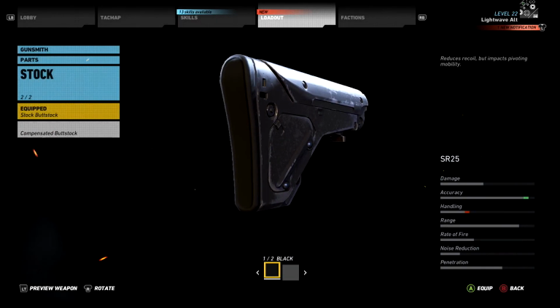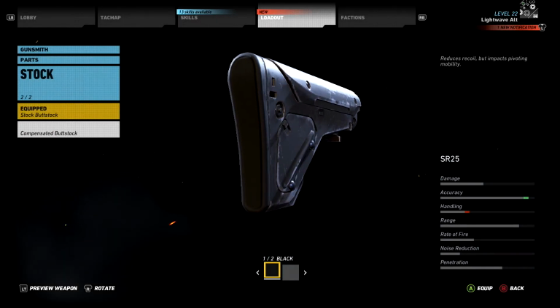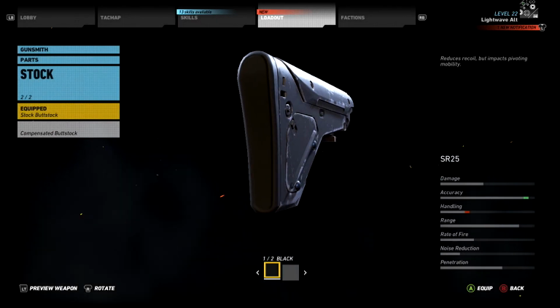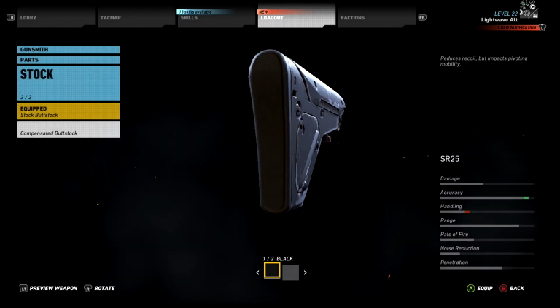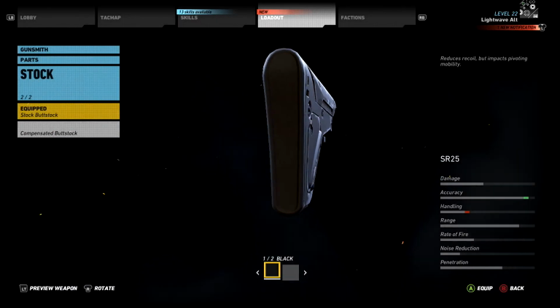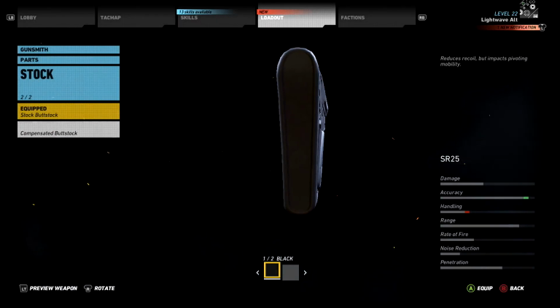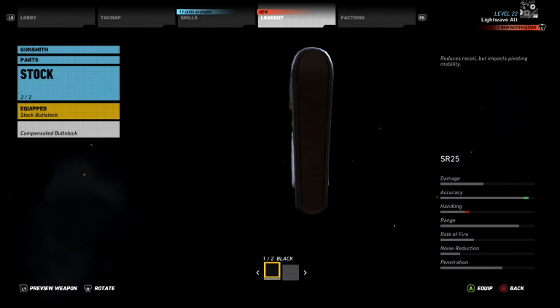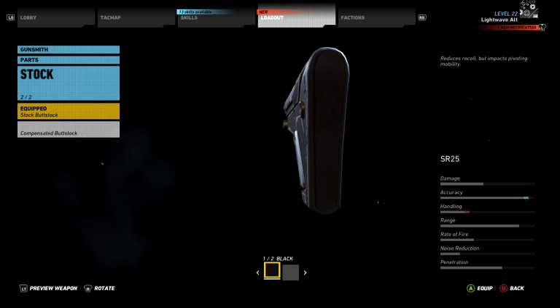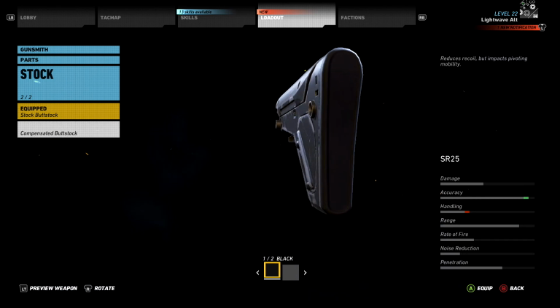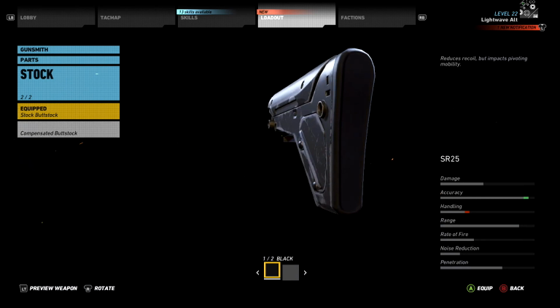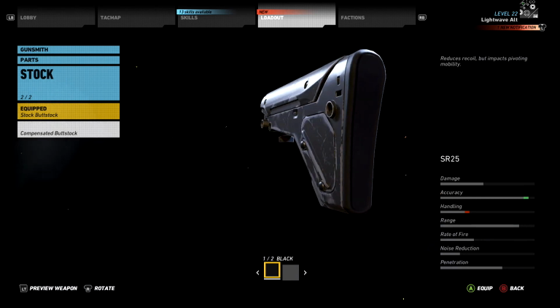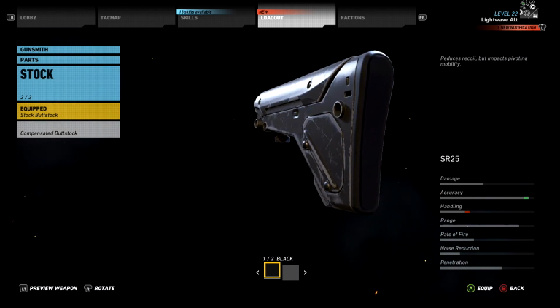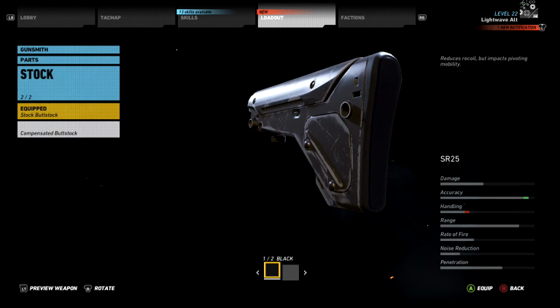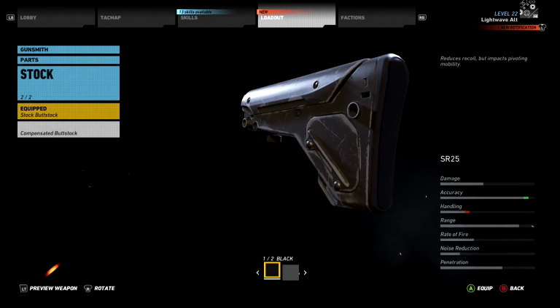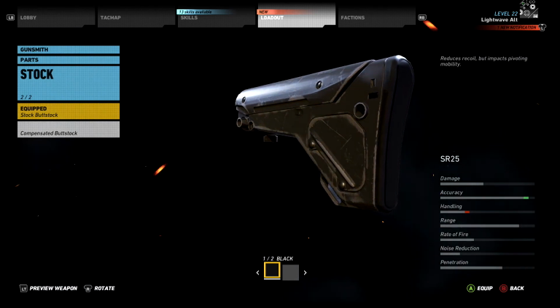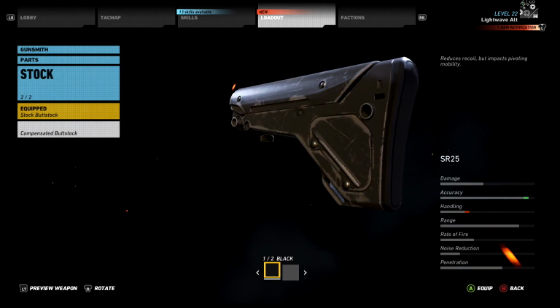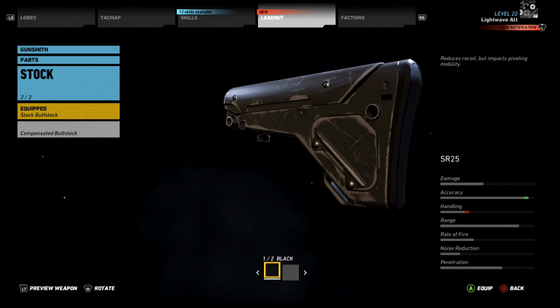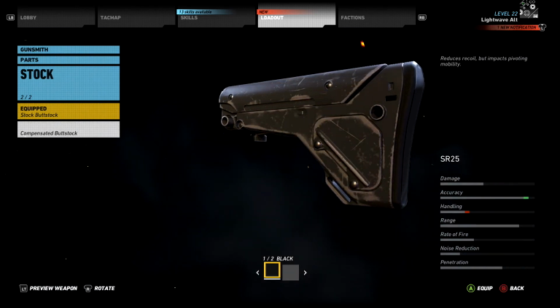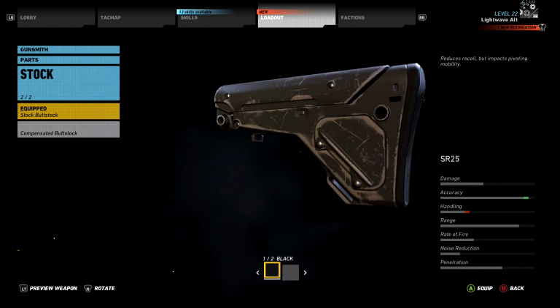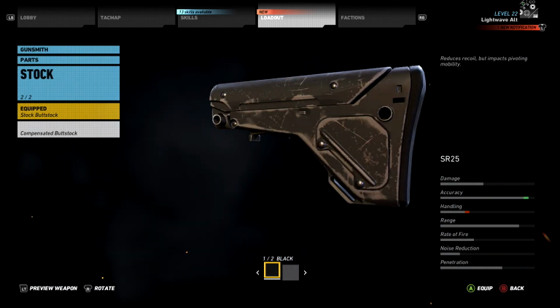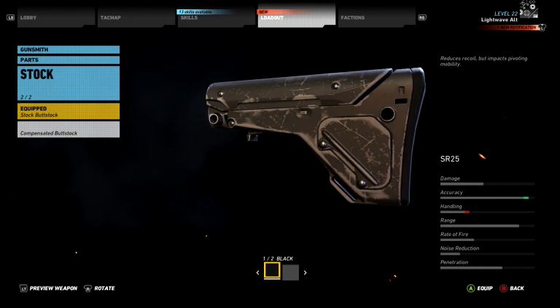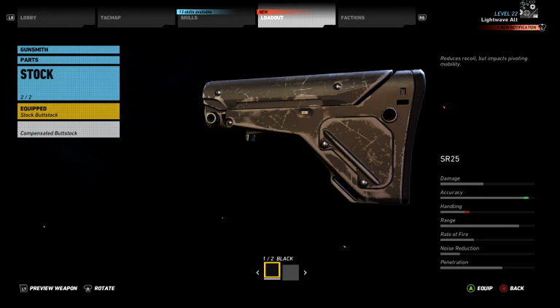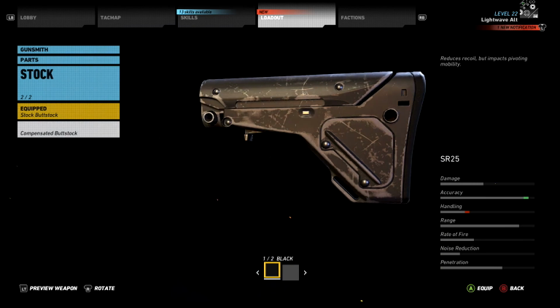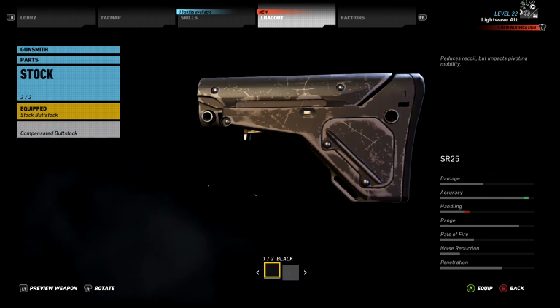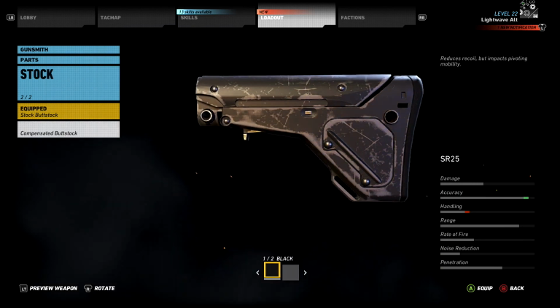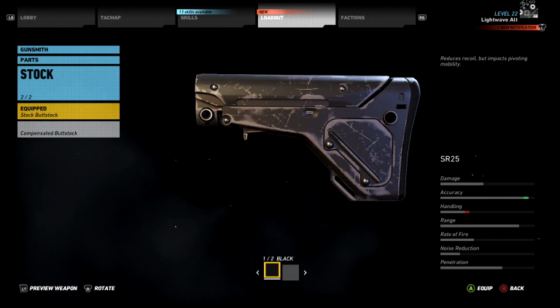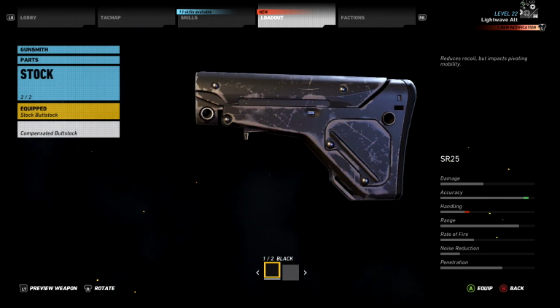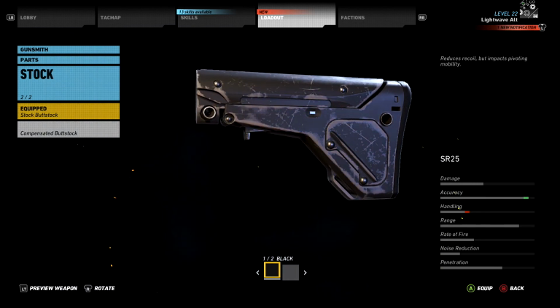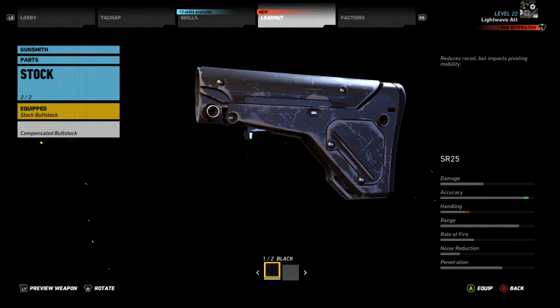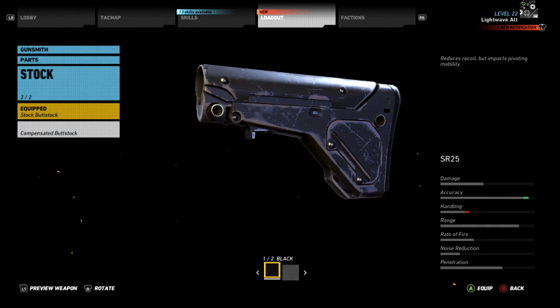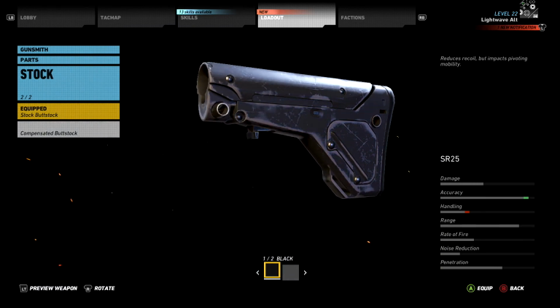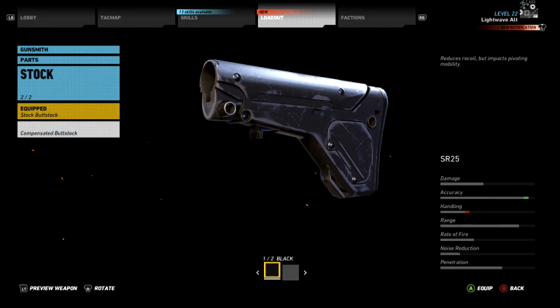There are two compensated buttstocks available for sniper rifles in Wildlands. The locations of both are covered in this video. The compensated buttstock is described as: reduces recoil but impacts pivoting mobility.